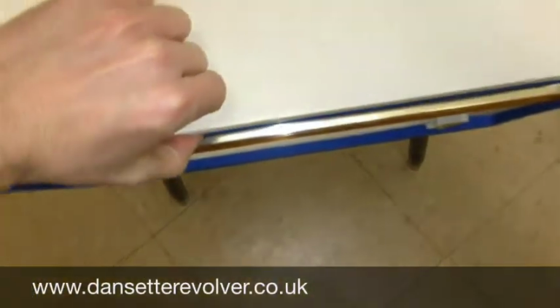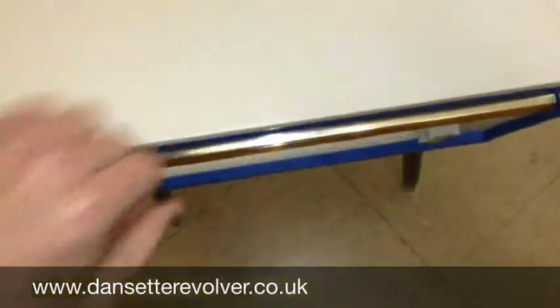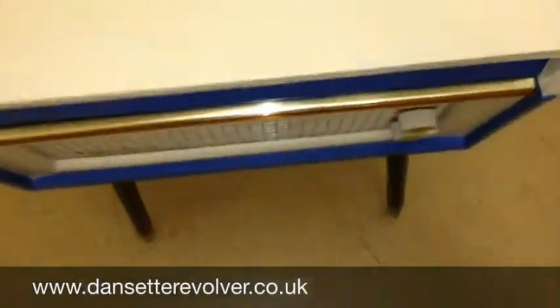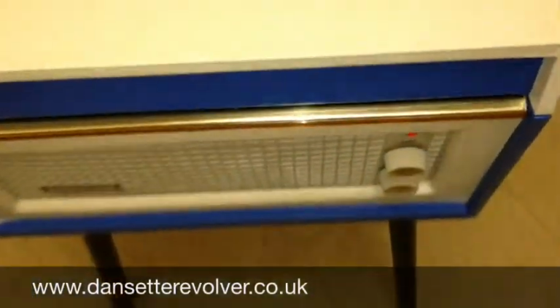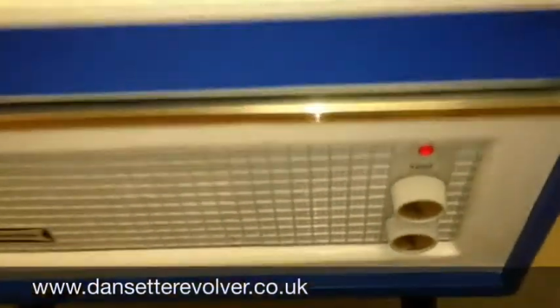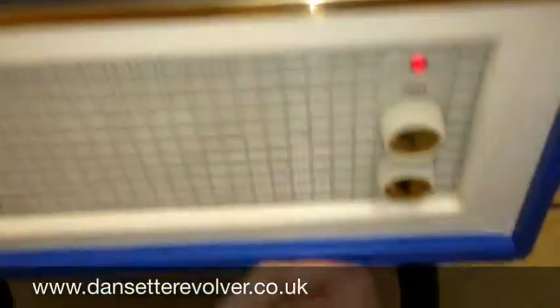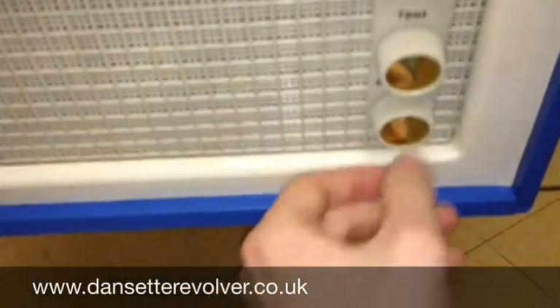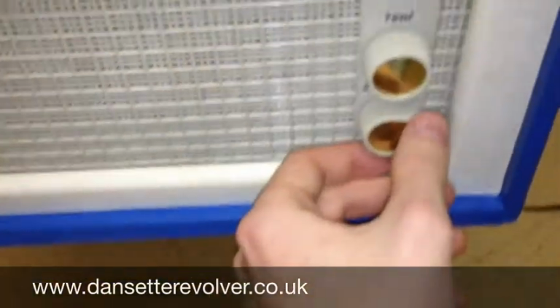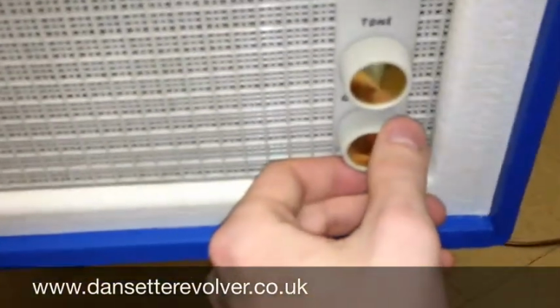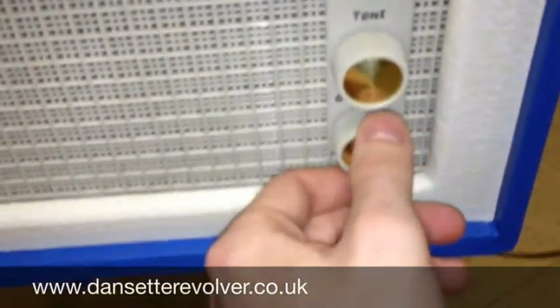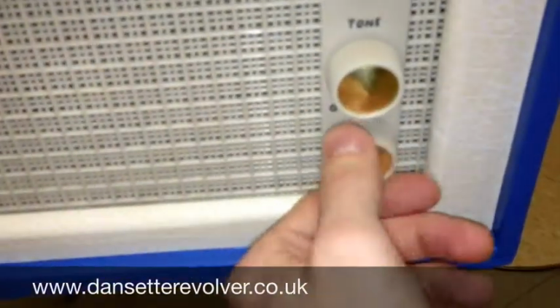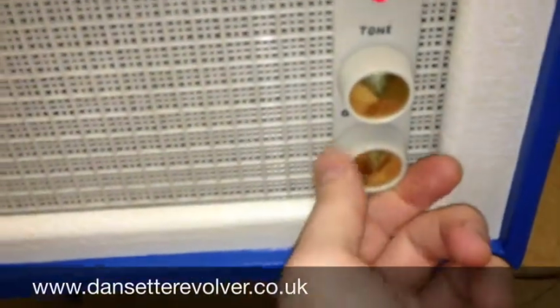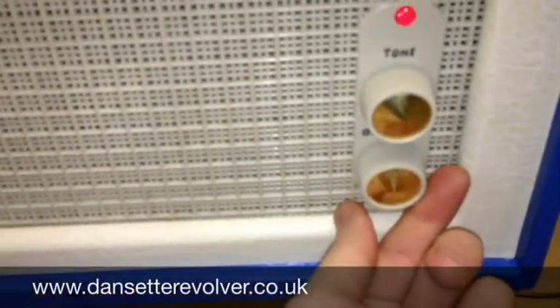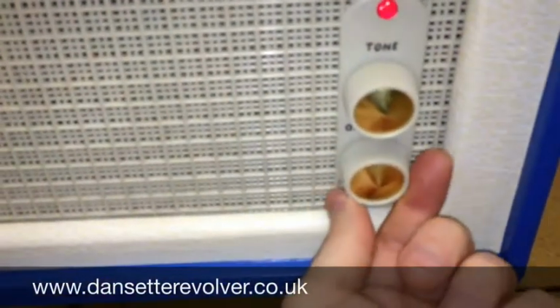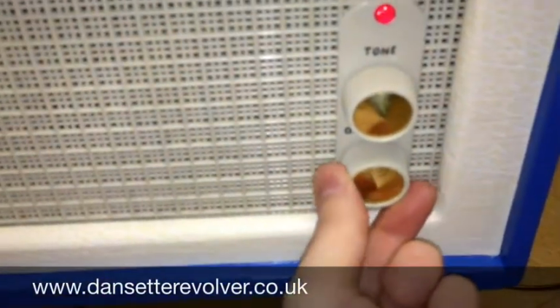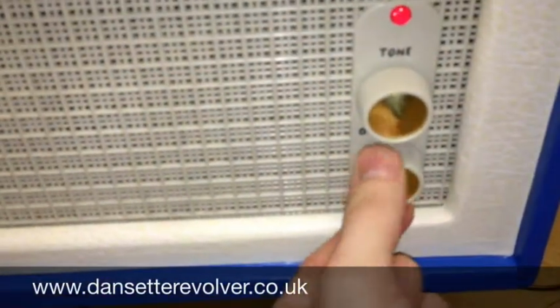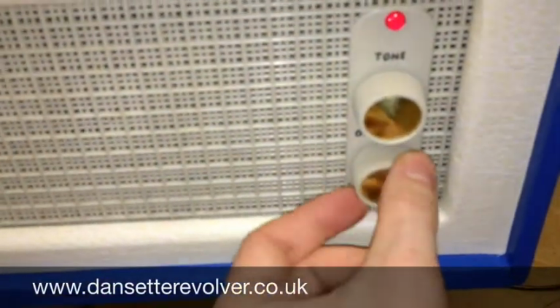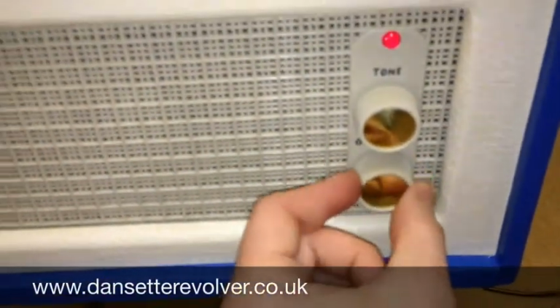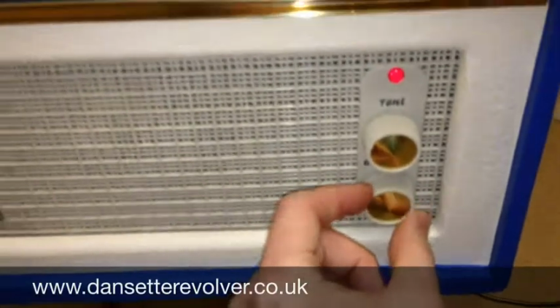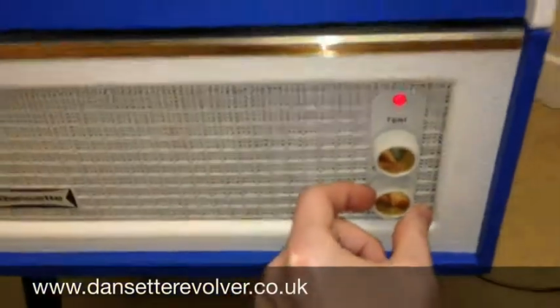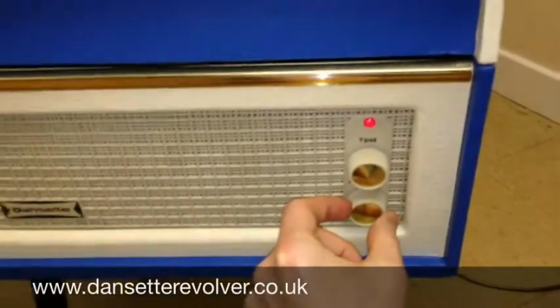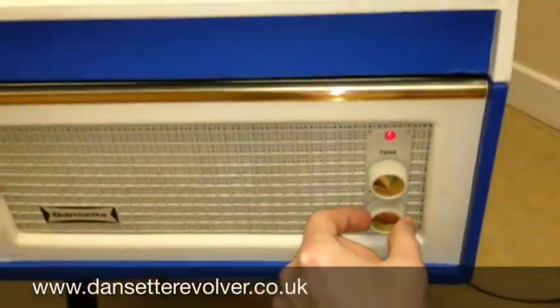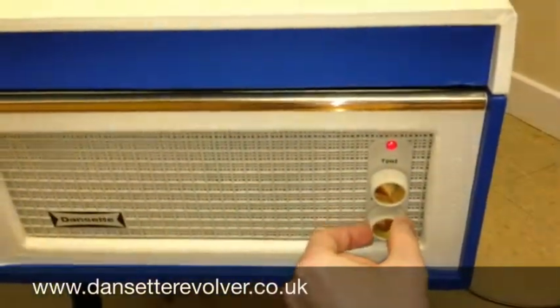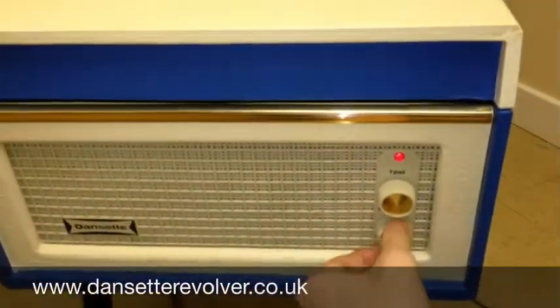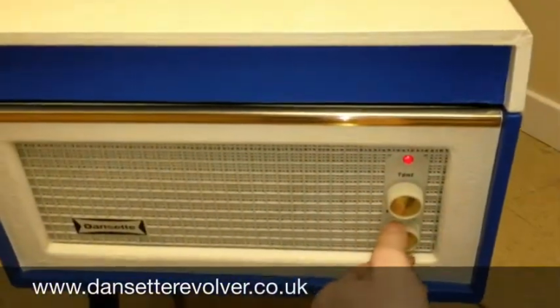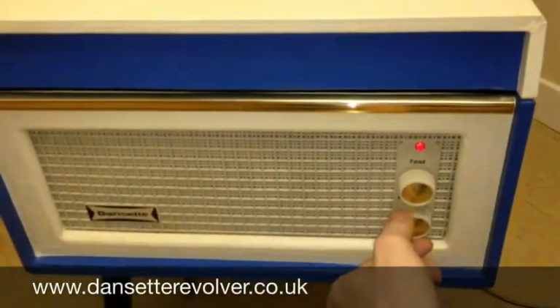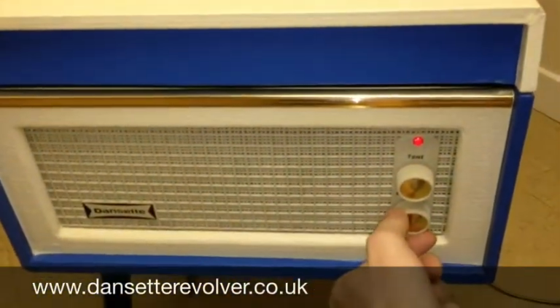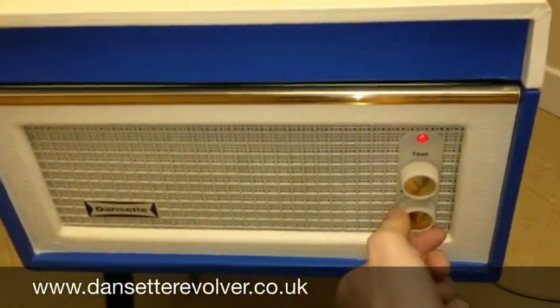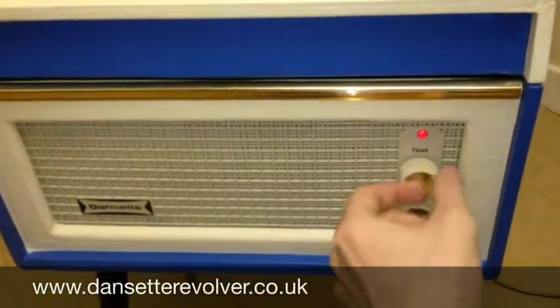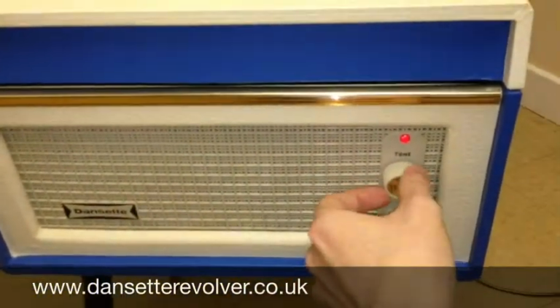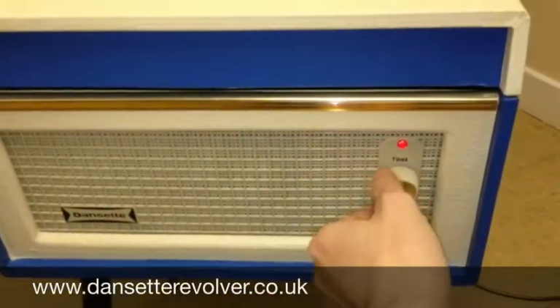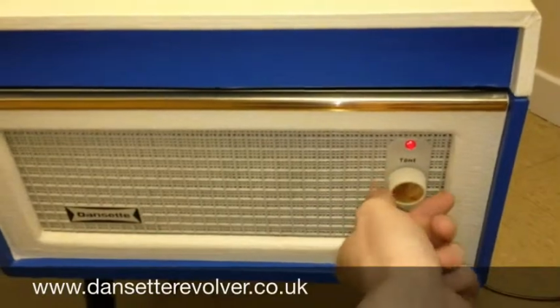So this has got the two controls. You've got the on-off which controls the volume. It's fitted with the X5H cartridge, and you've got the tower on the top.